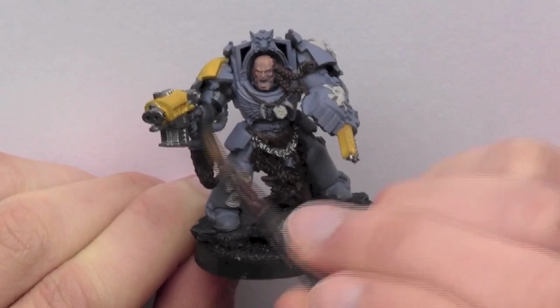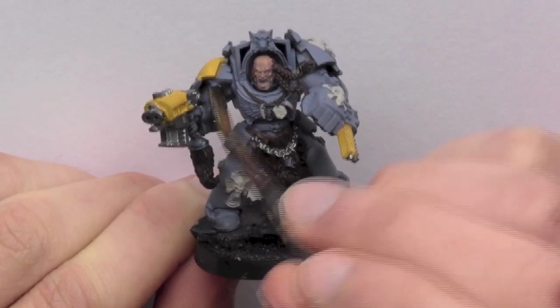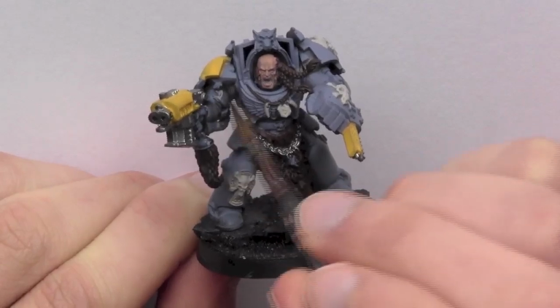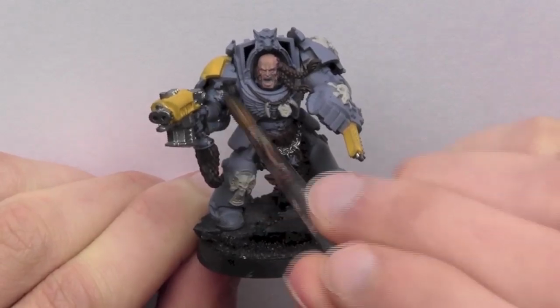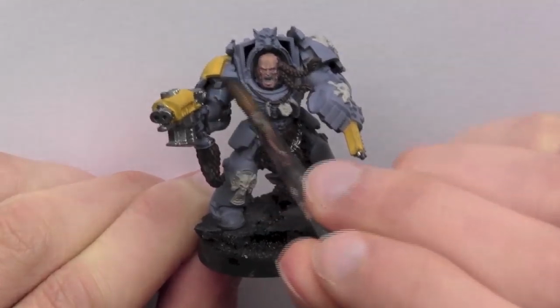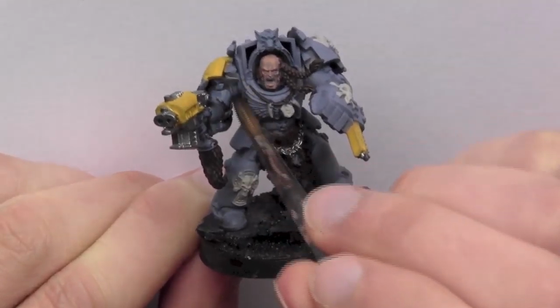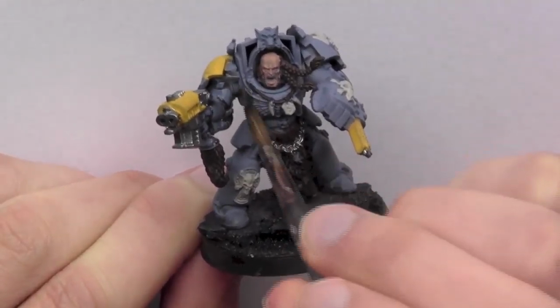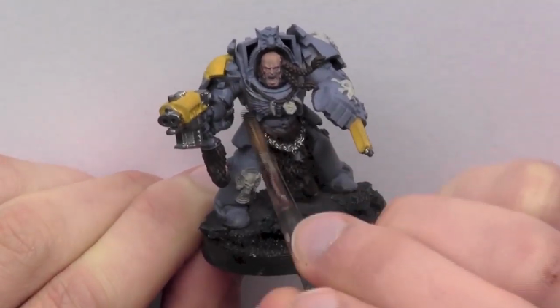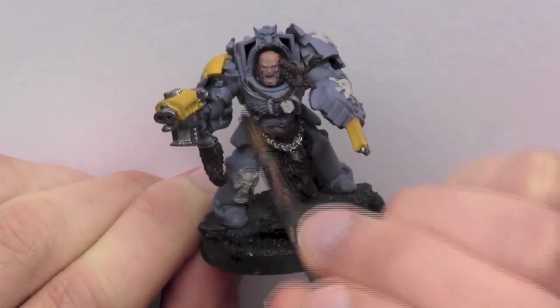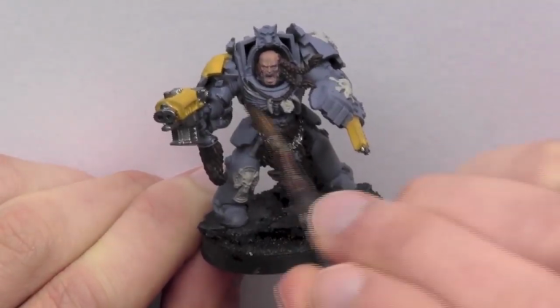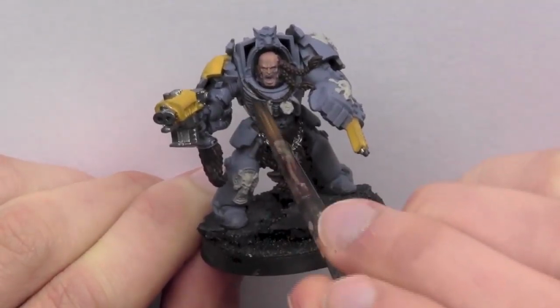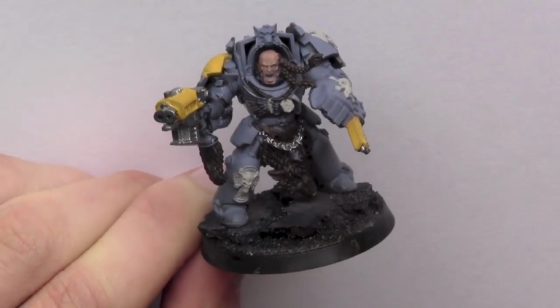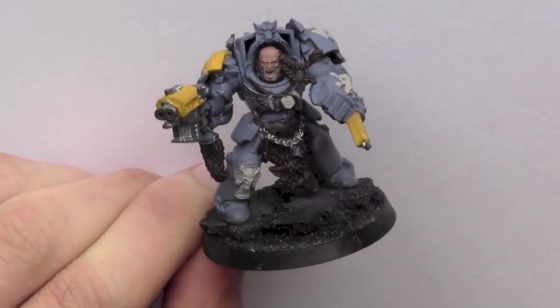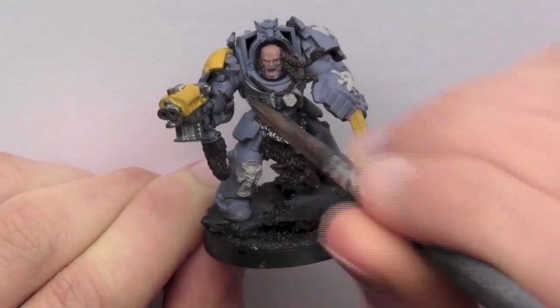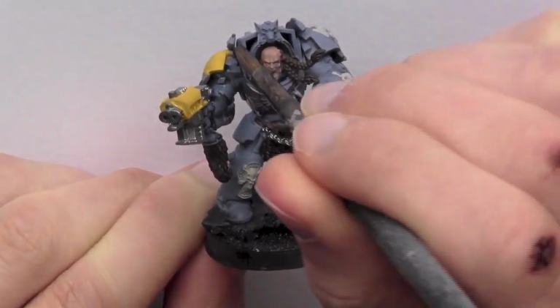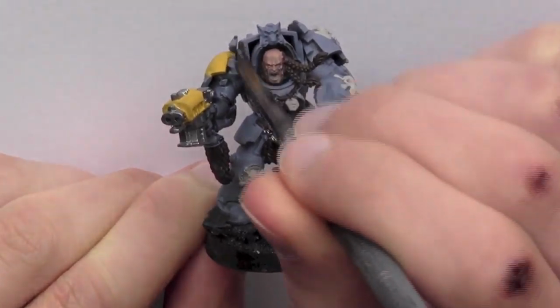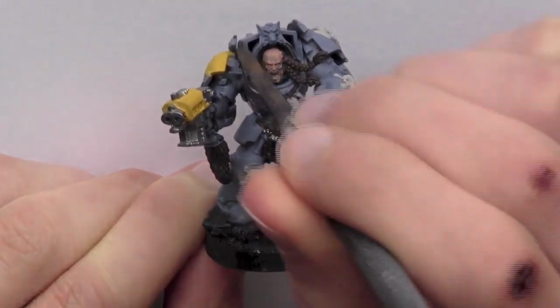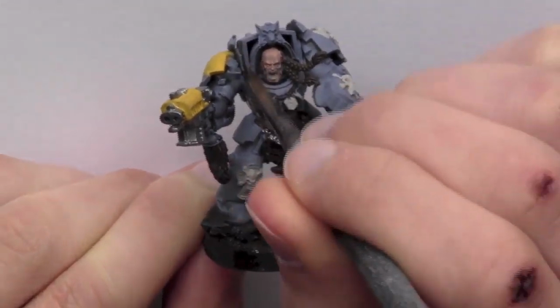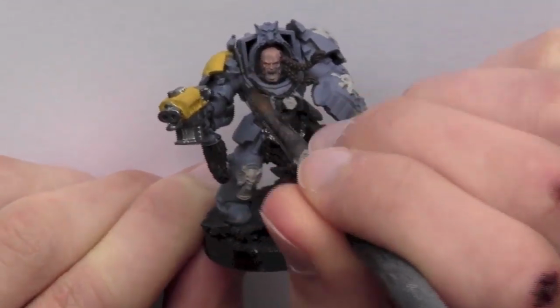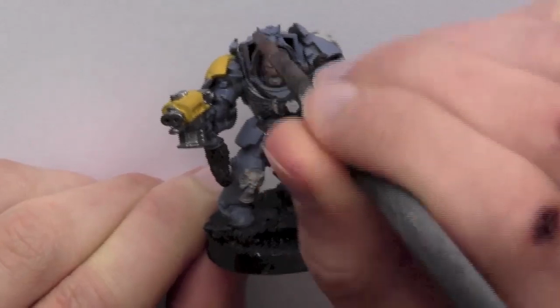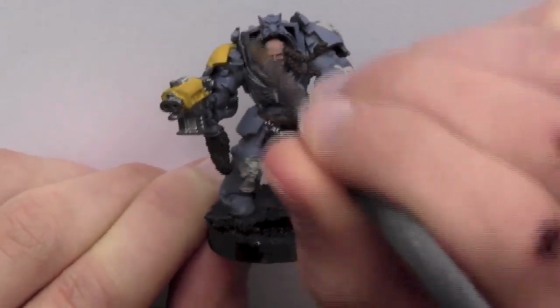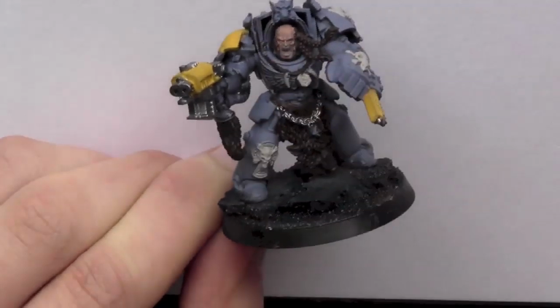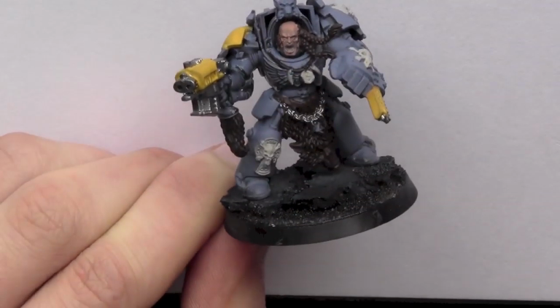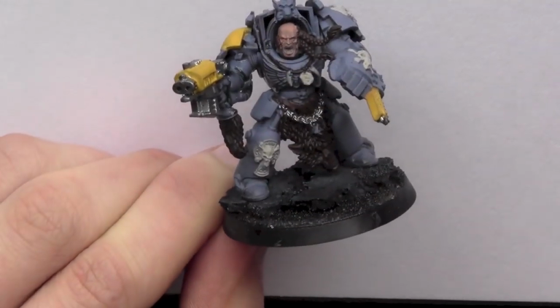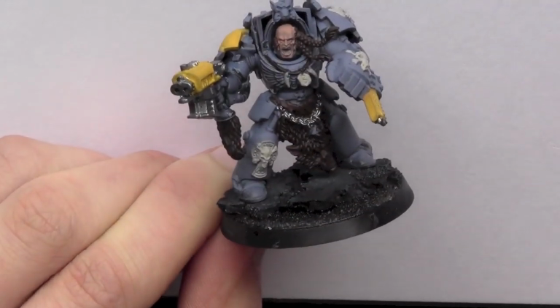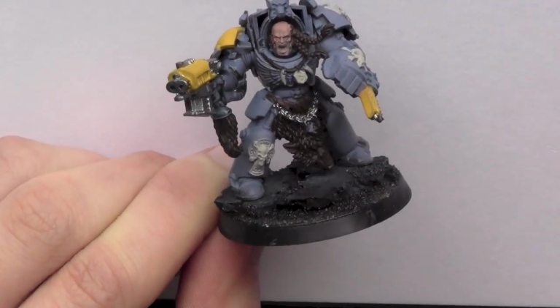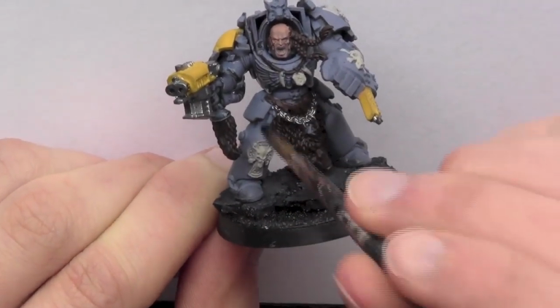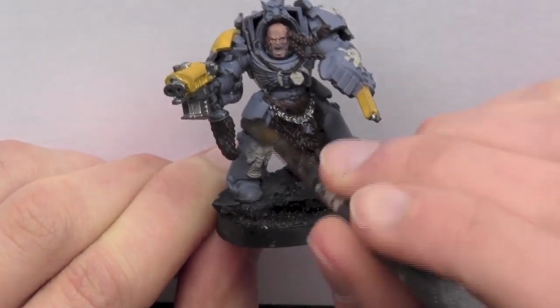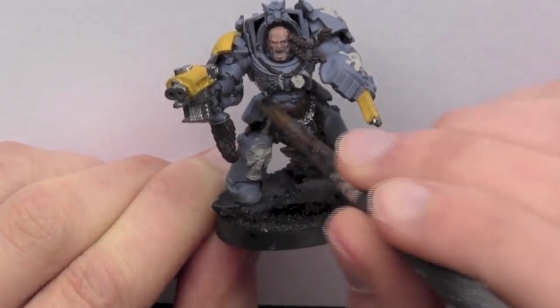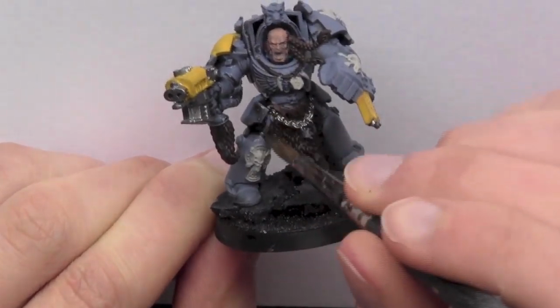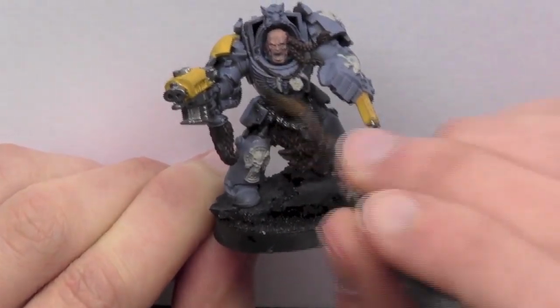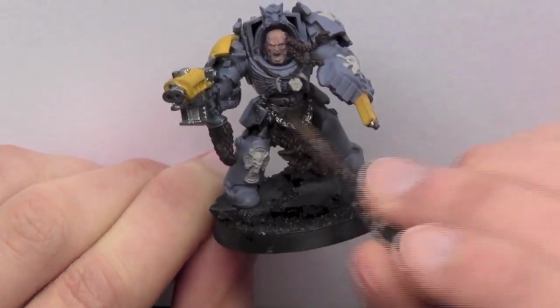The first ink I use is Citadel Nuln Oil, and this is applied over the entire model except the yellow areas.